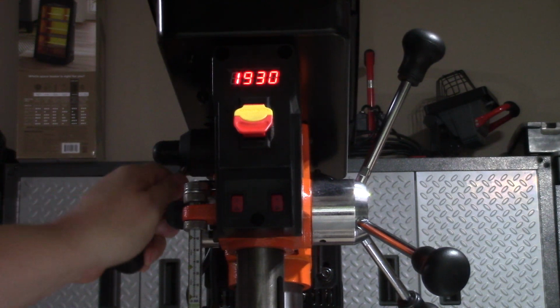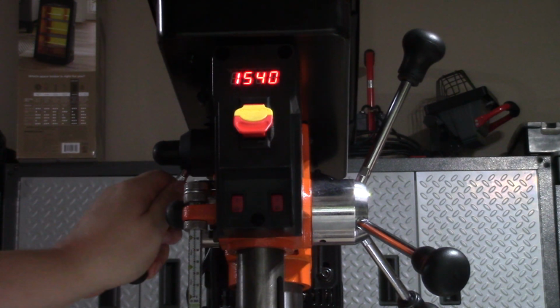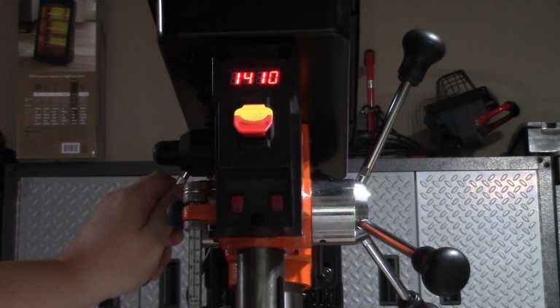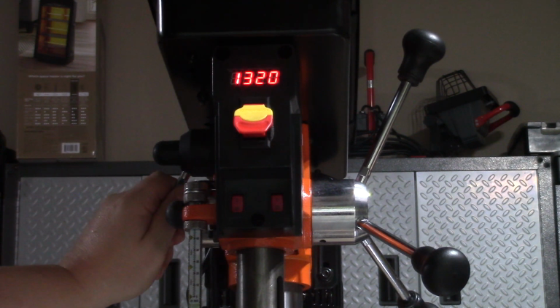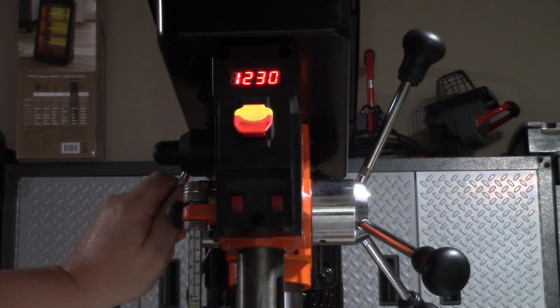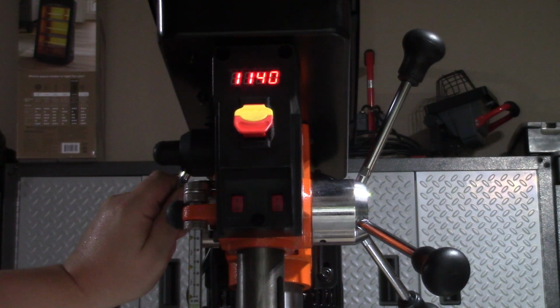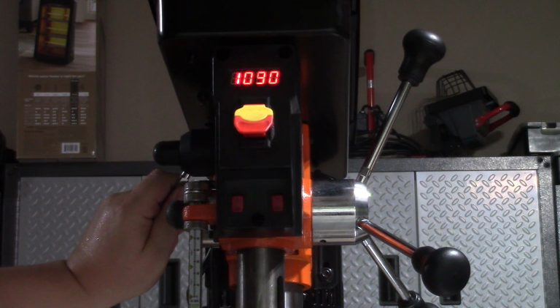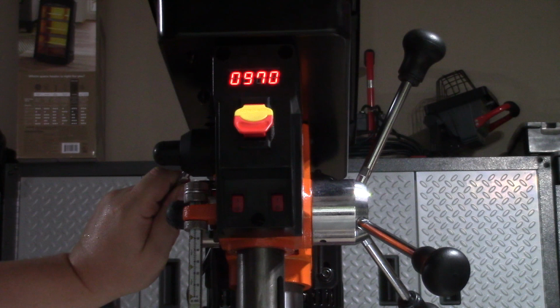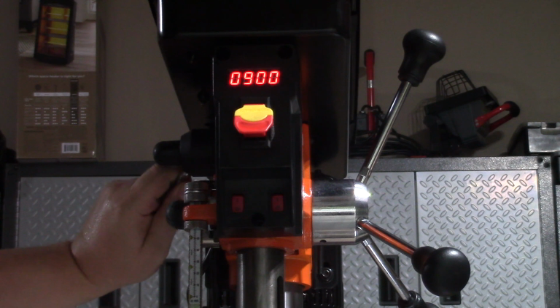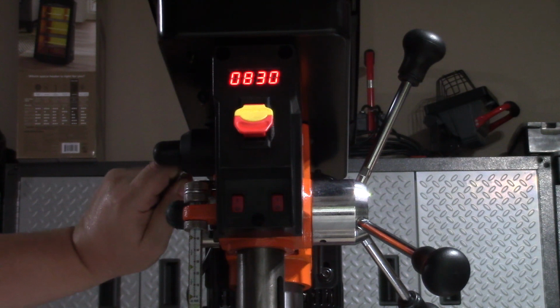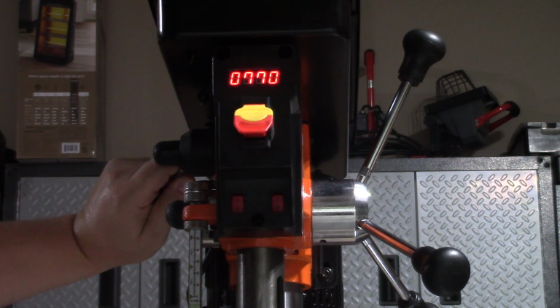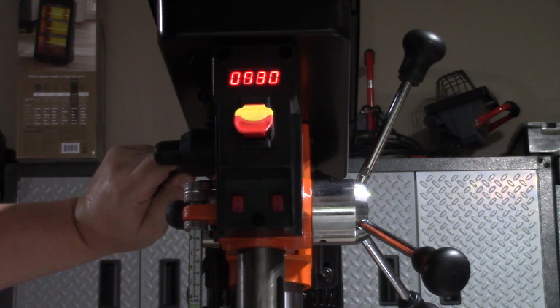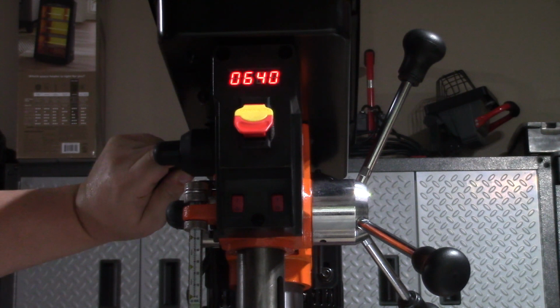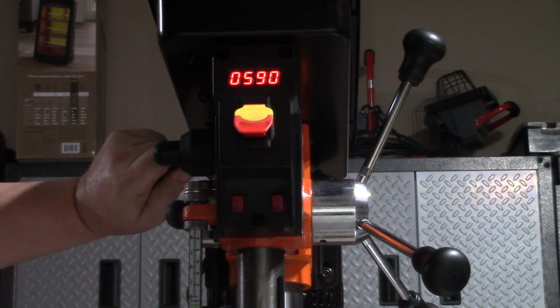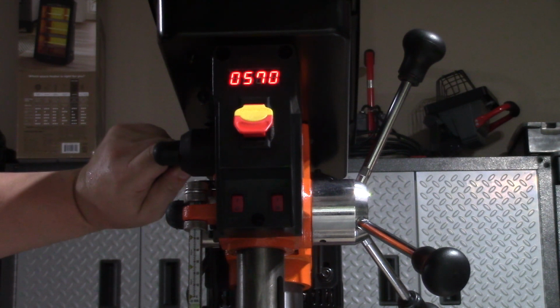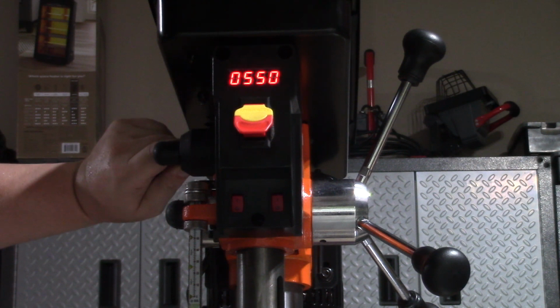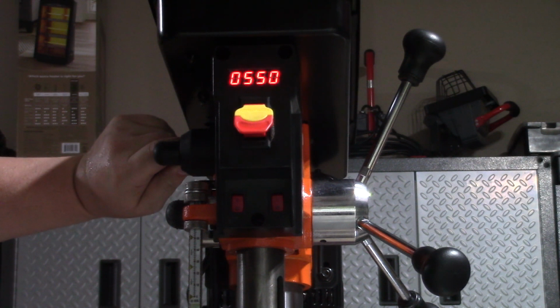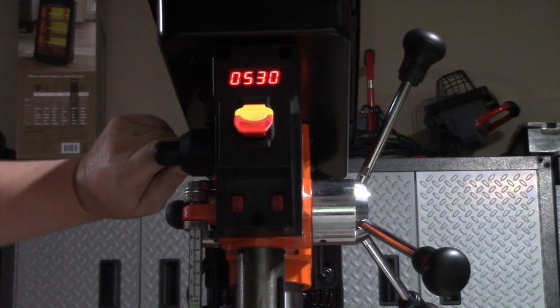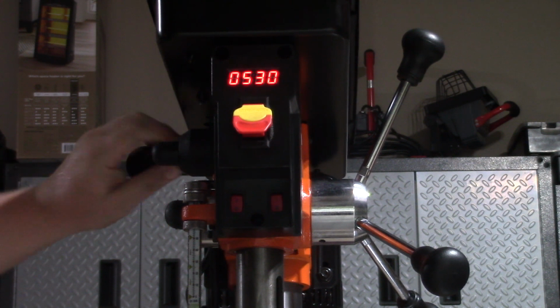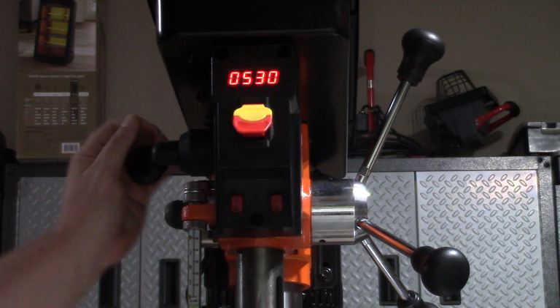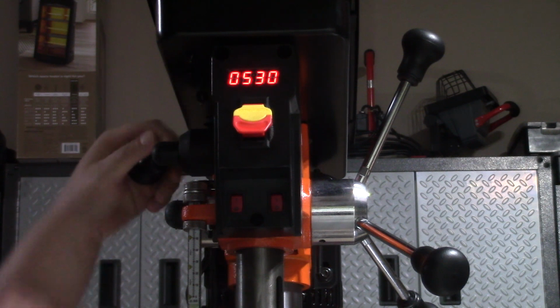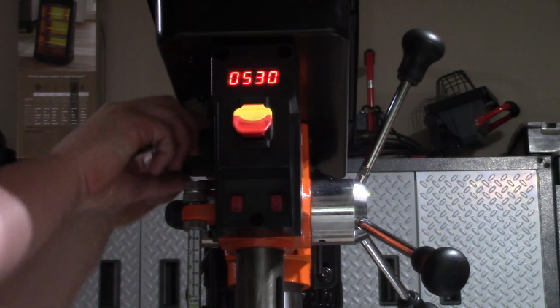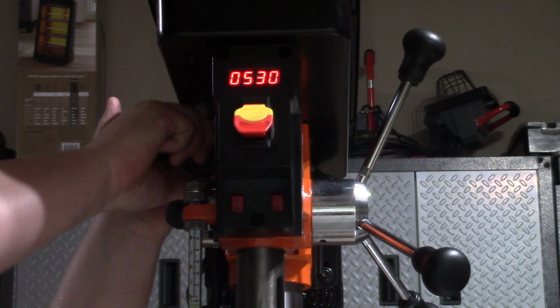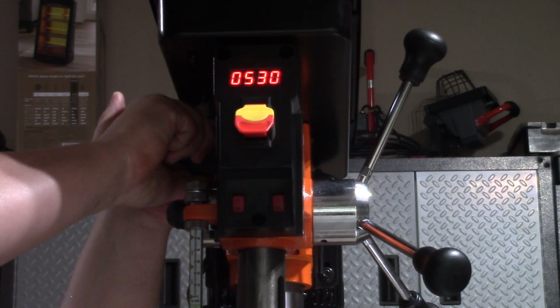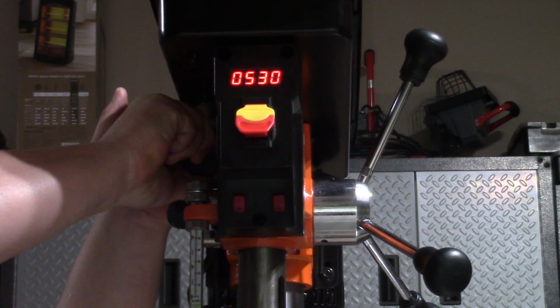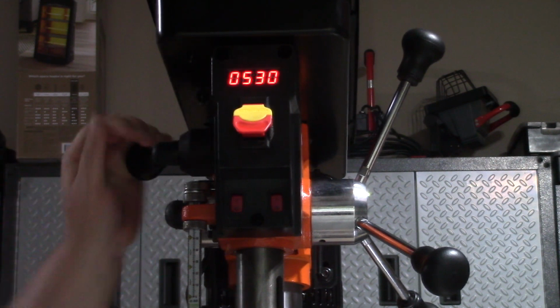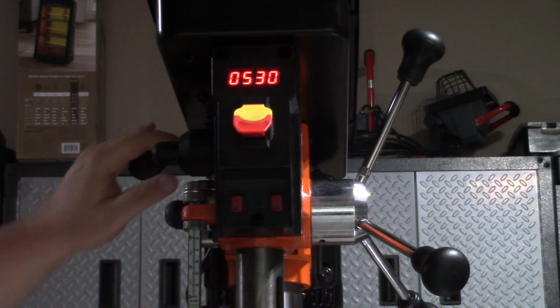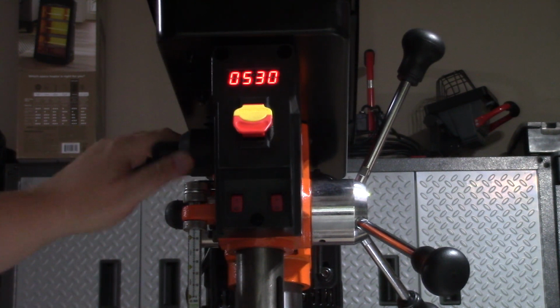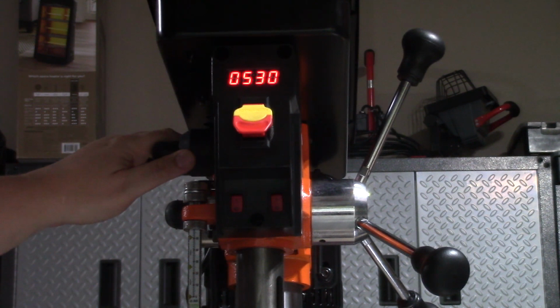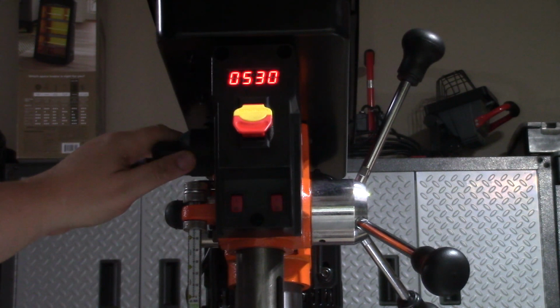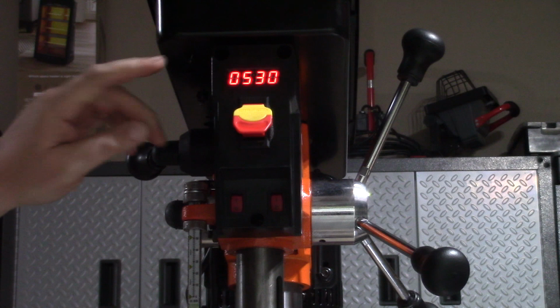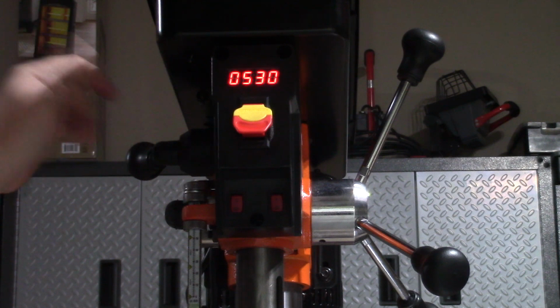There's a digital readout that displays the RPMs. This is a nice convenience, instead of always having to continually change the belts and pulleys to get the correct speed when needed. The digital readout allows me to know the exact speed I'm at.